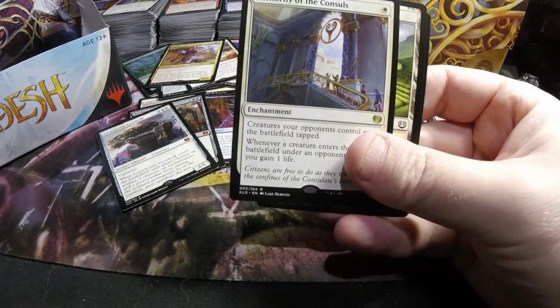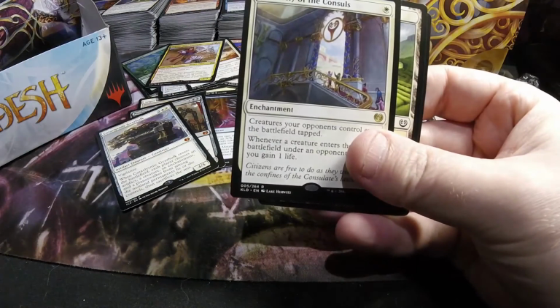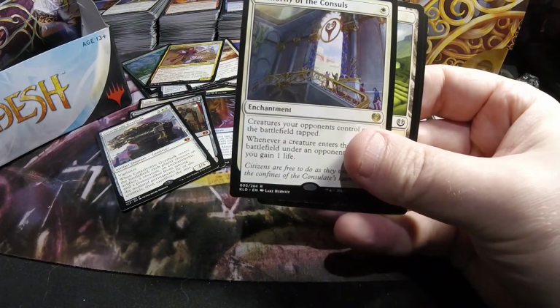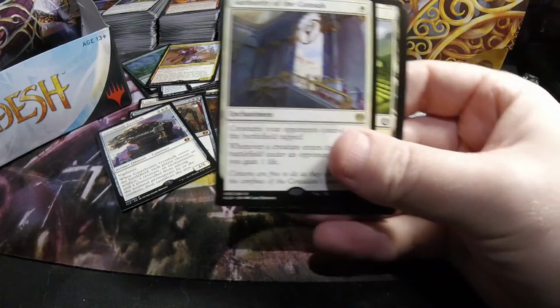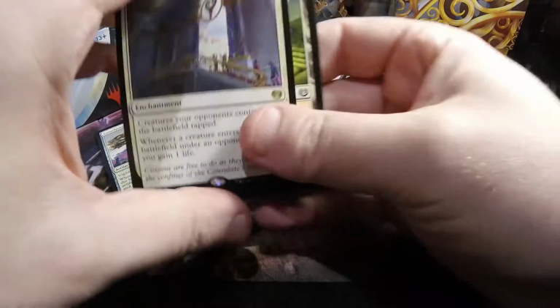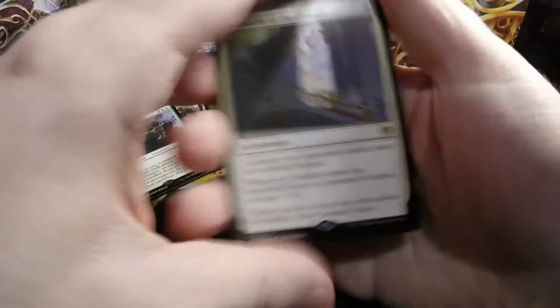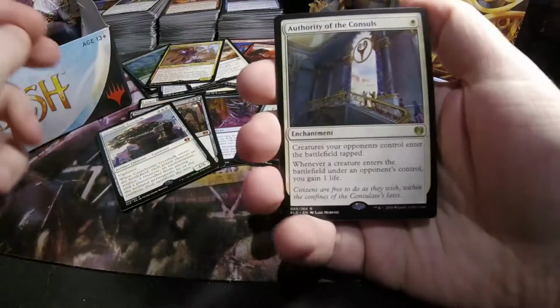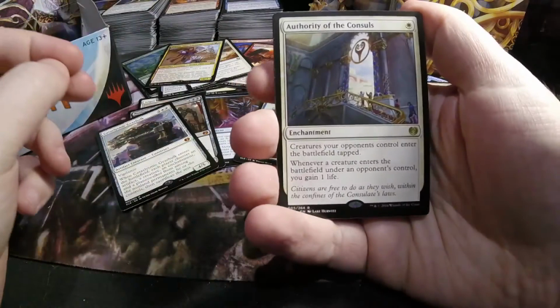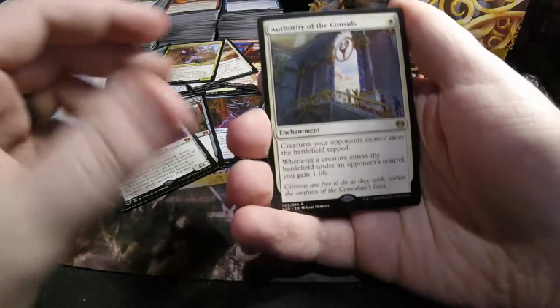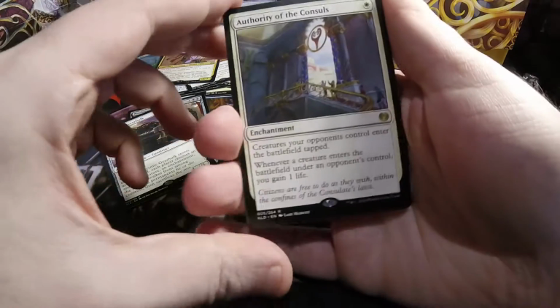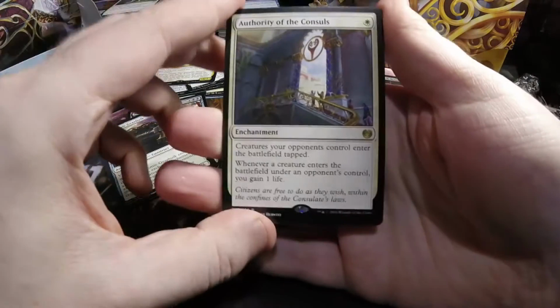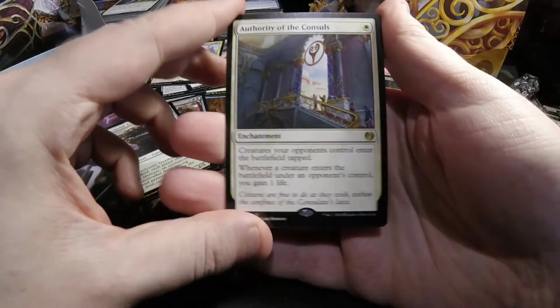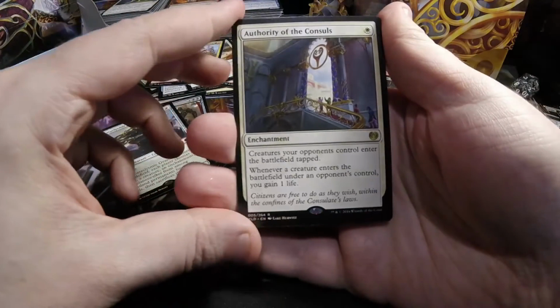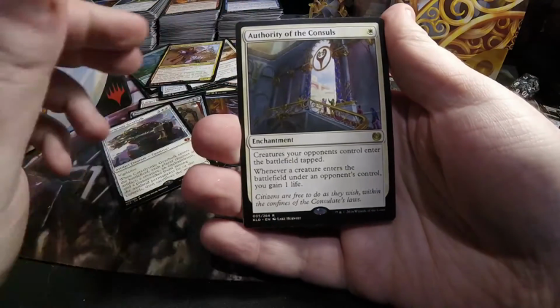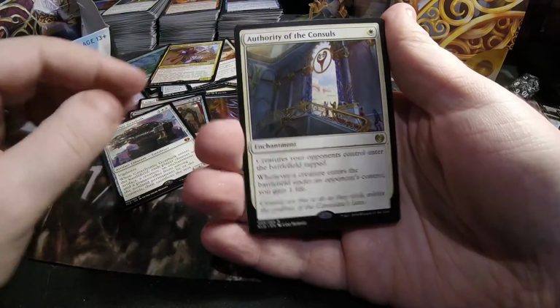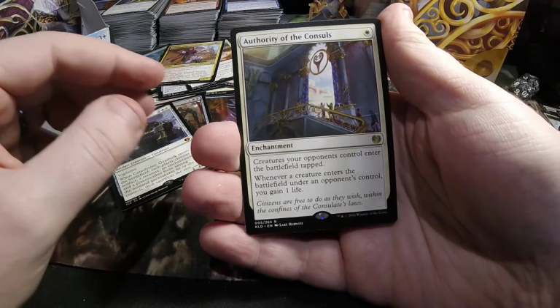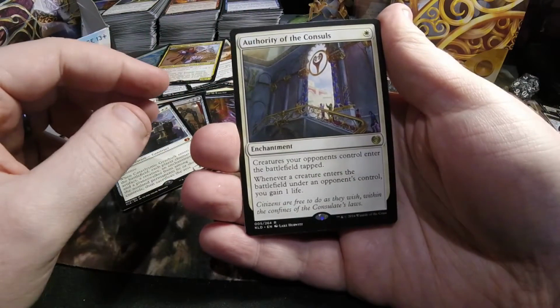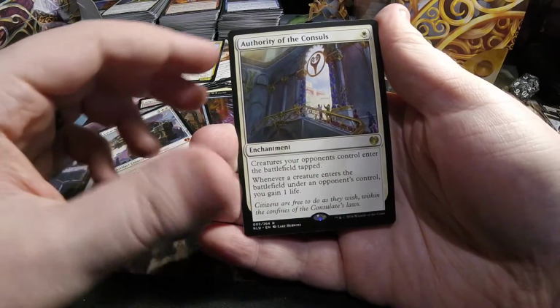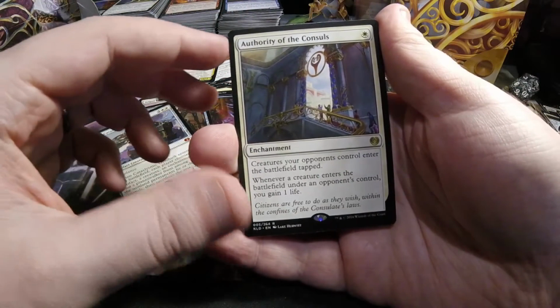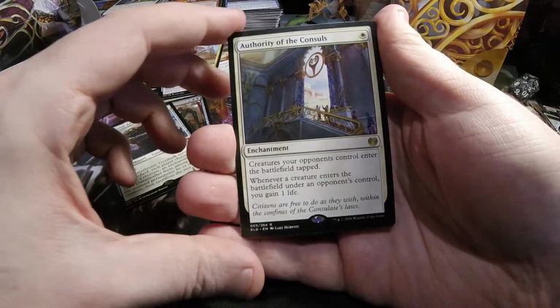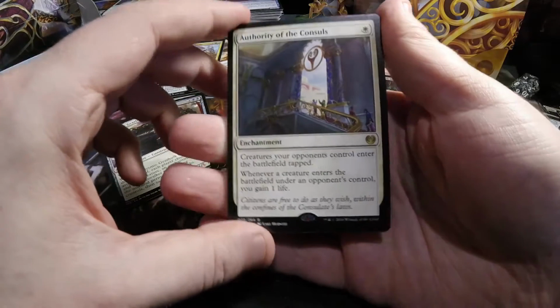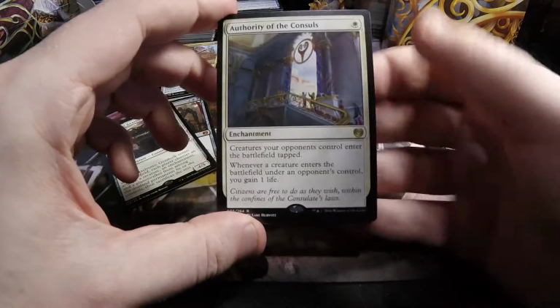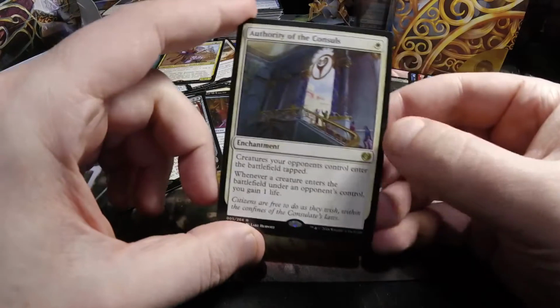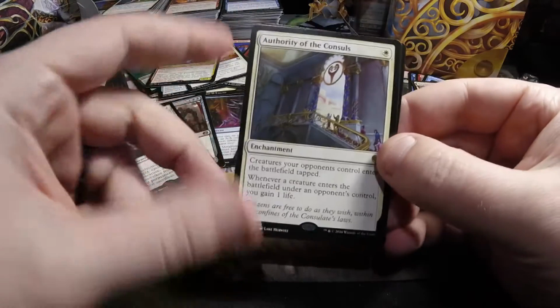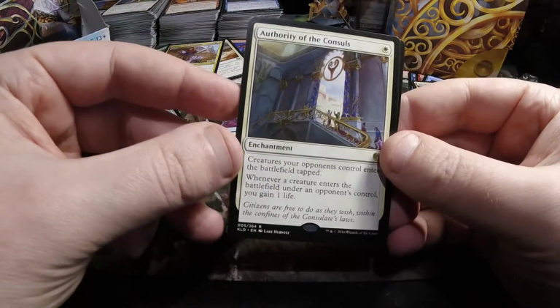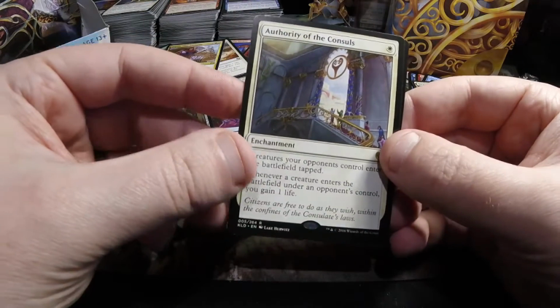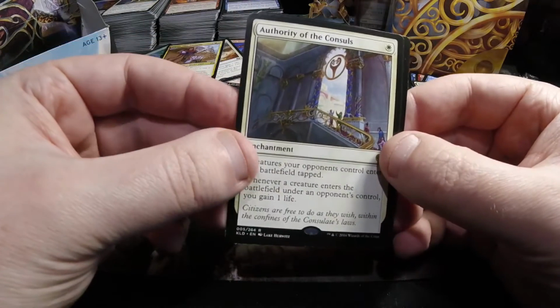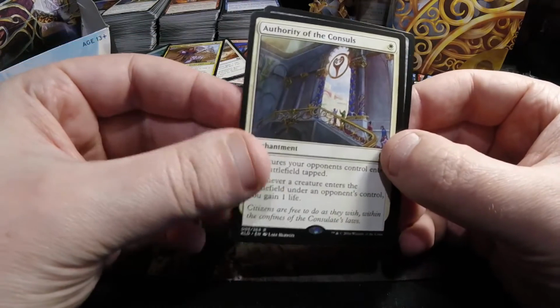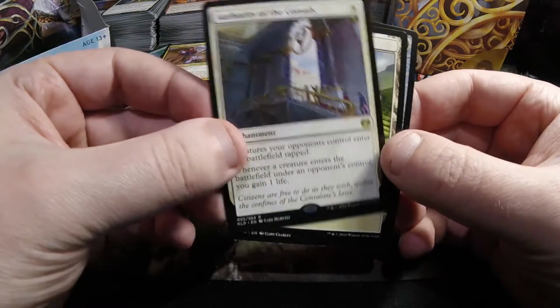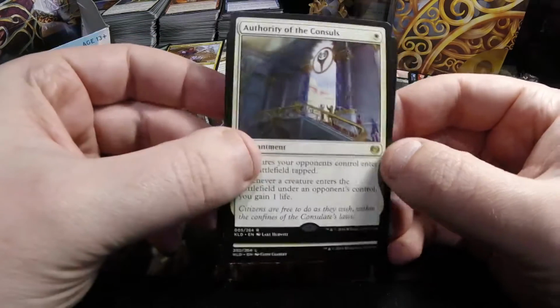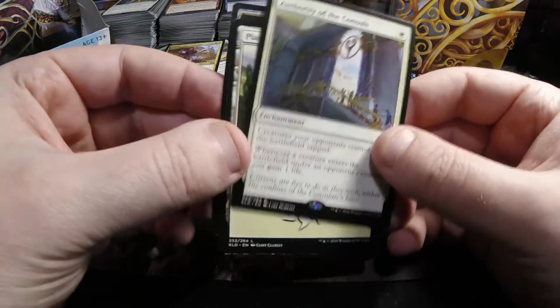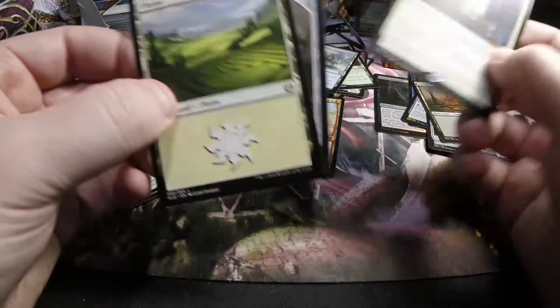Got ourselves an Authority of the Consuls — one white enchantment that forces your opponents' creatures to come into play tapped. Then whenever a creature enters the battlefield under your opponents' control, you gain a life.